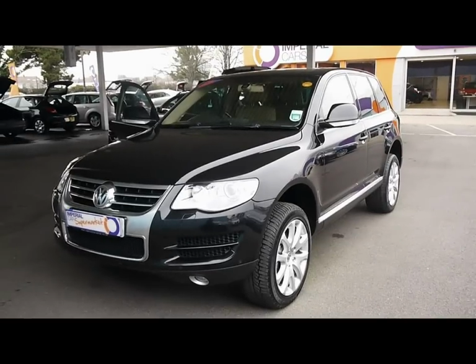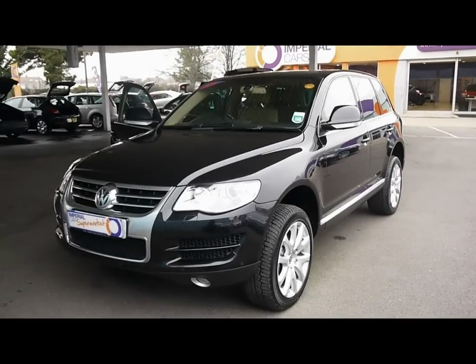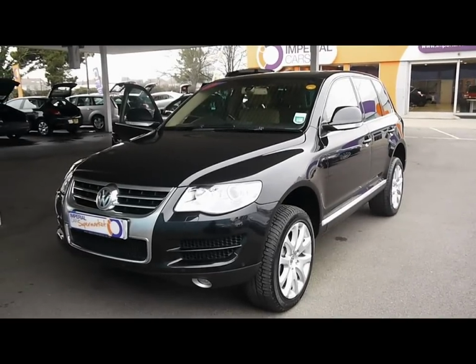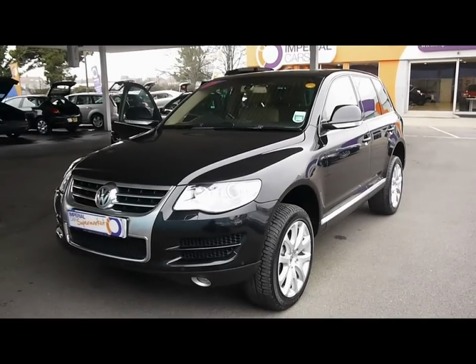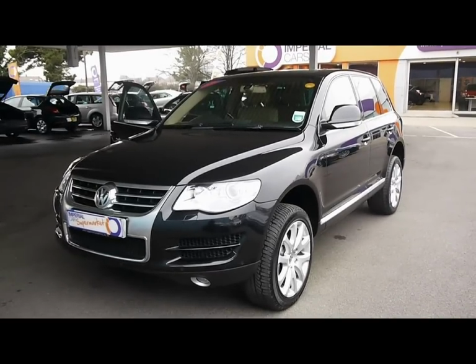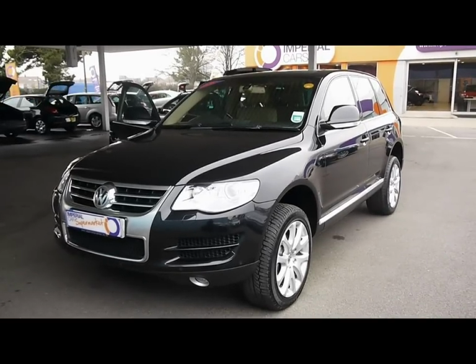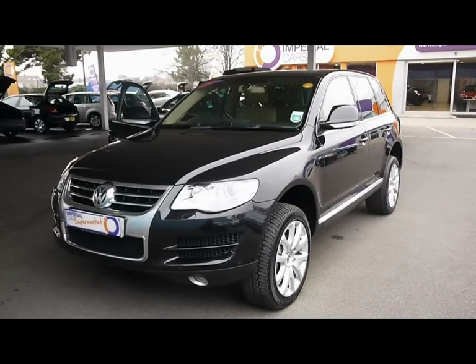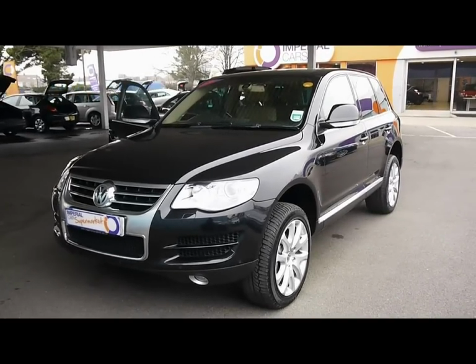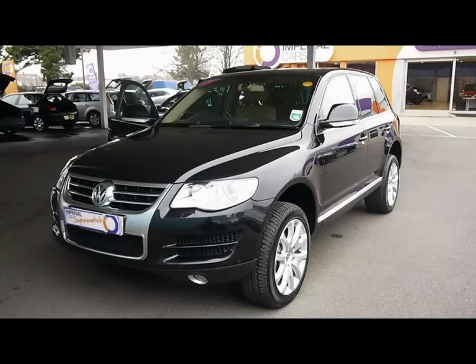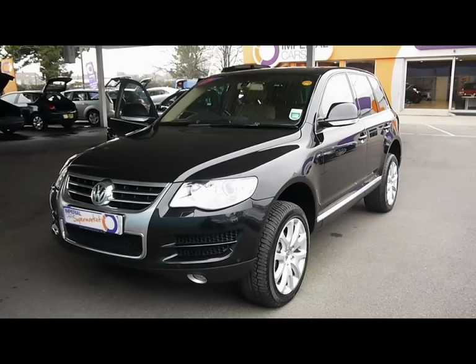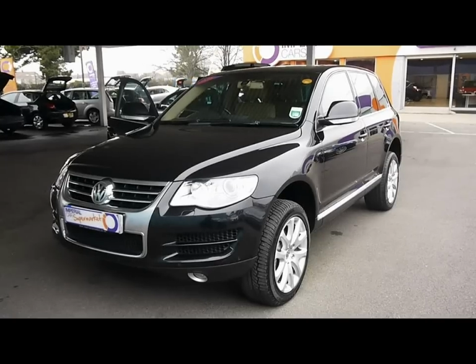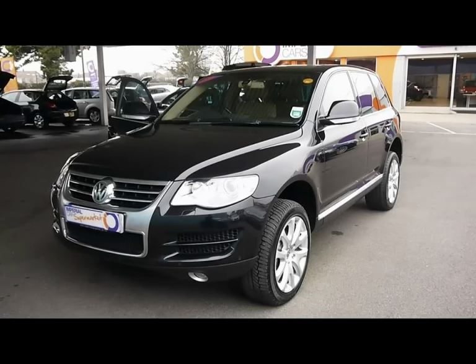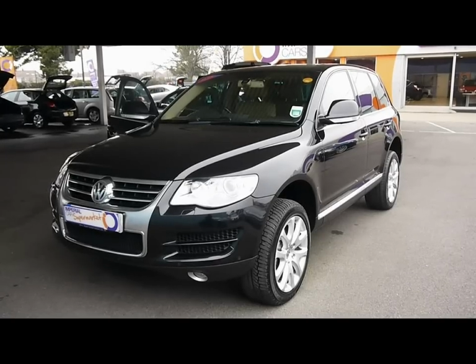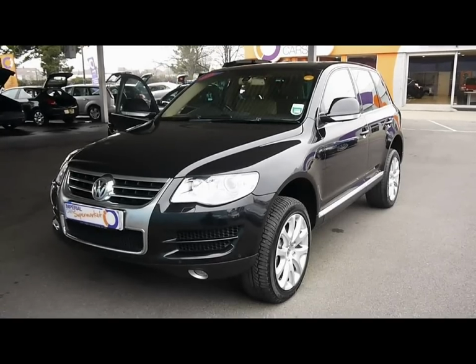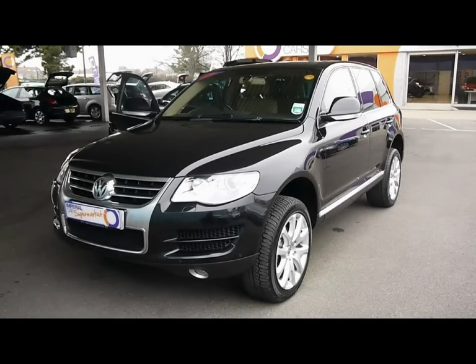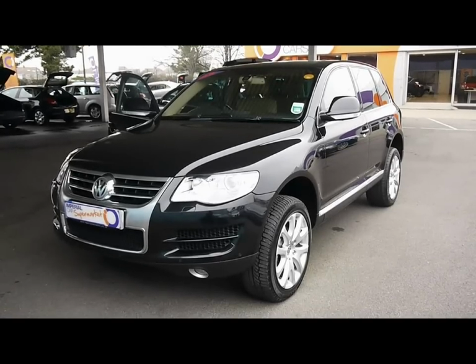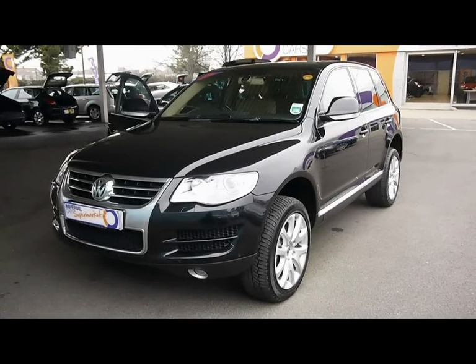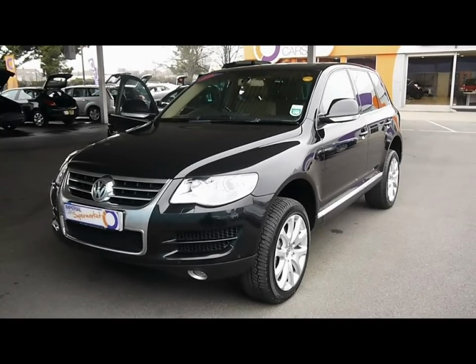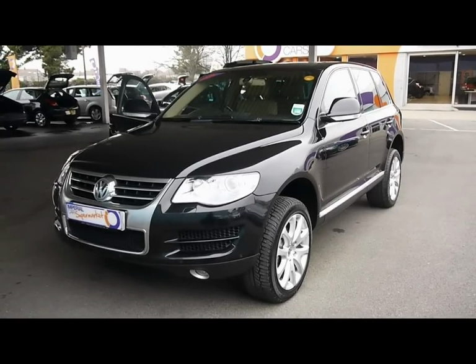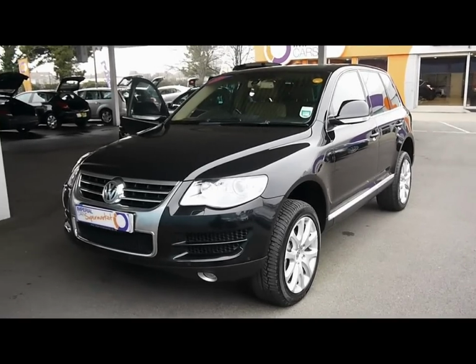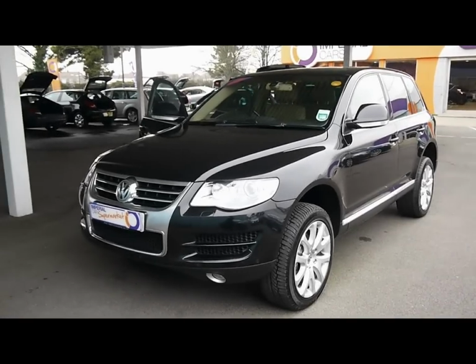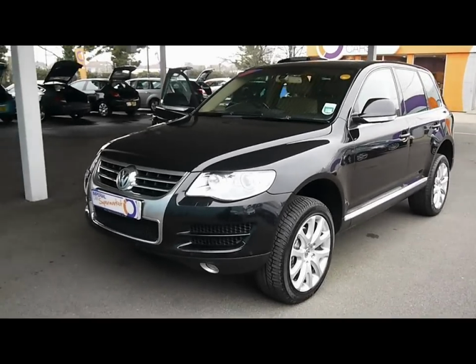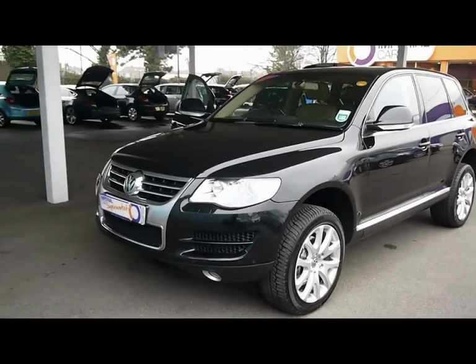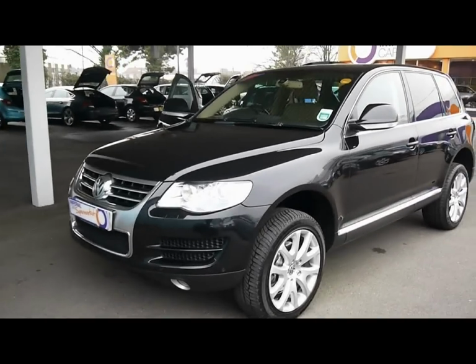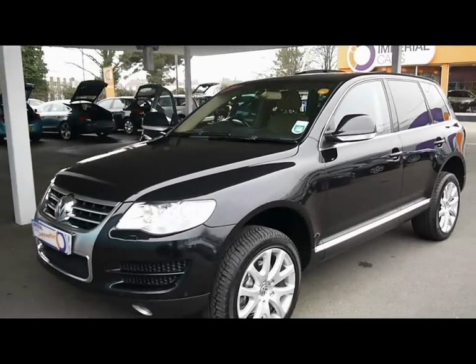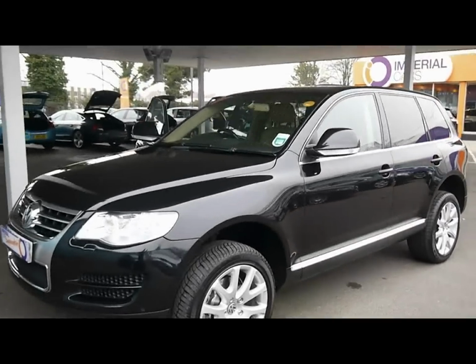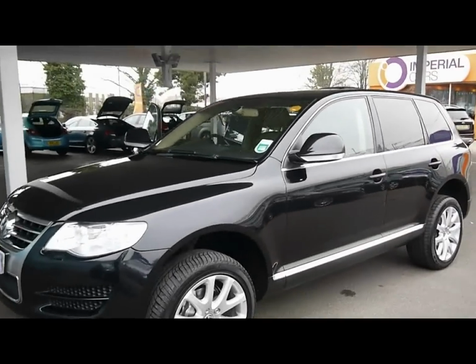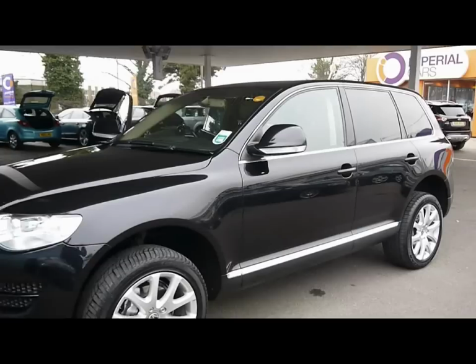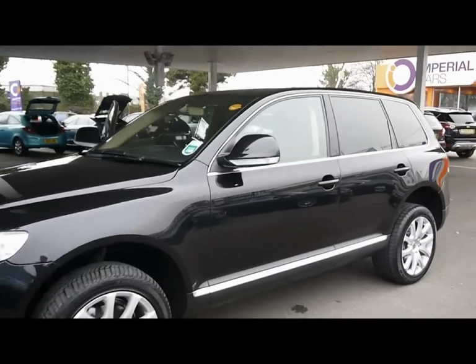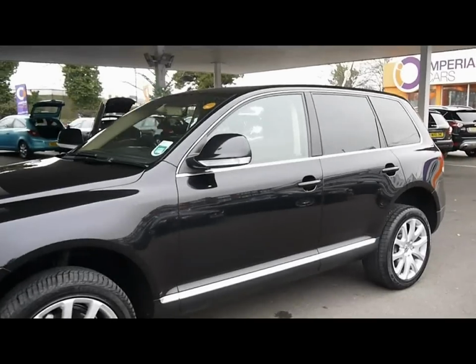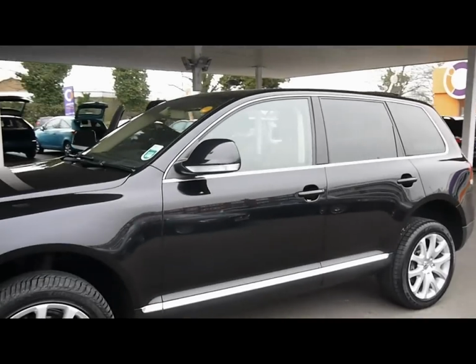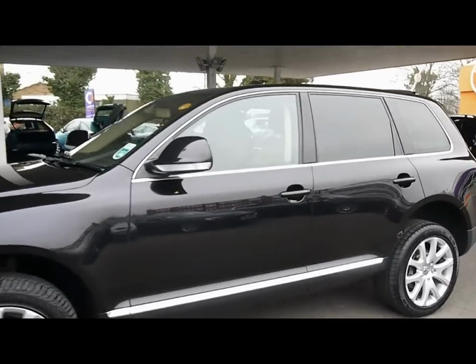Welcome to Imperial Cars. We have a 2008 VW Touareg SE 3.0L V6 diesel. We'll take you for a quick tour around the car to highlight some features and to give you a good idea of the condition as well.